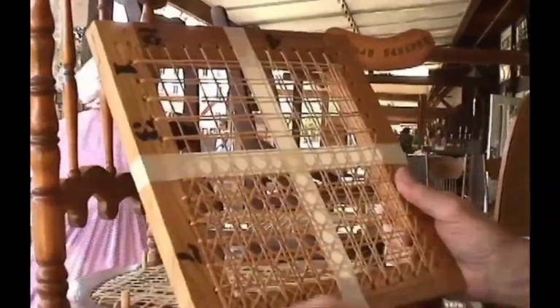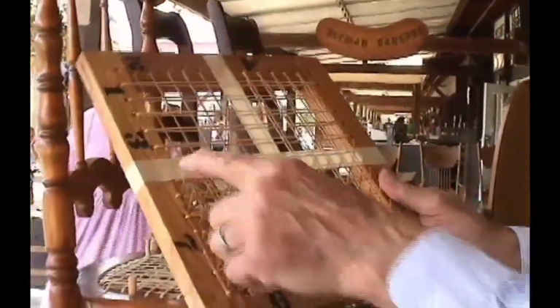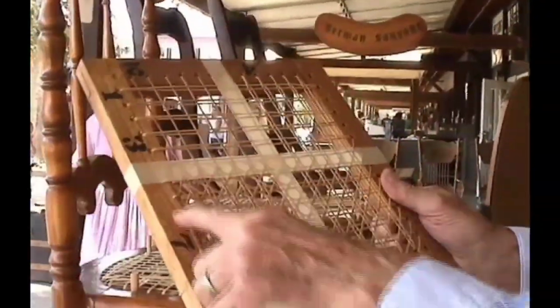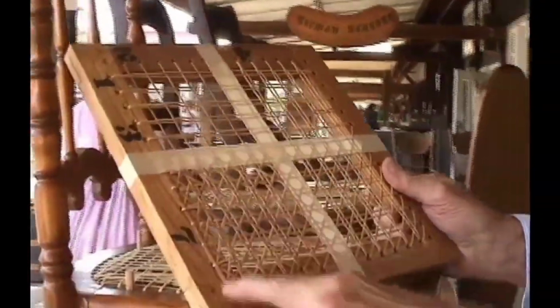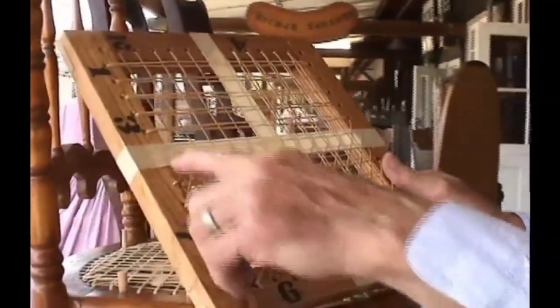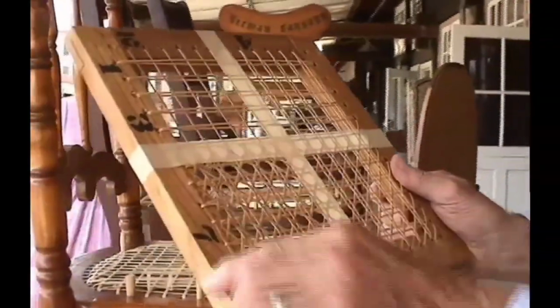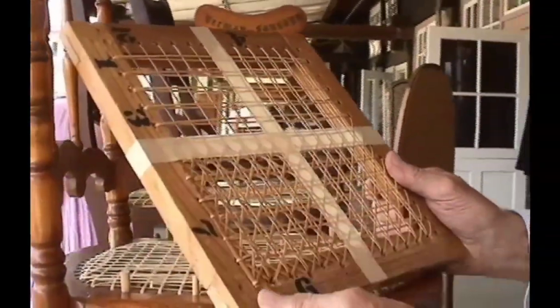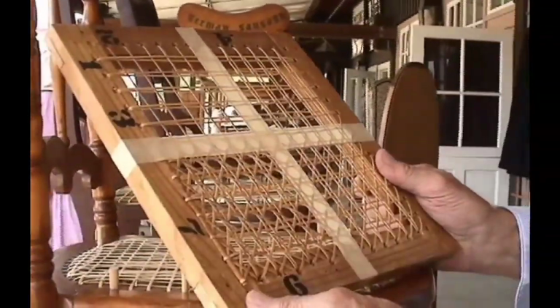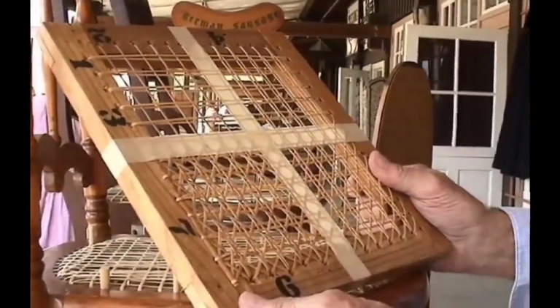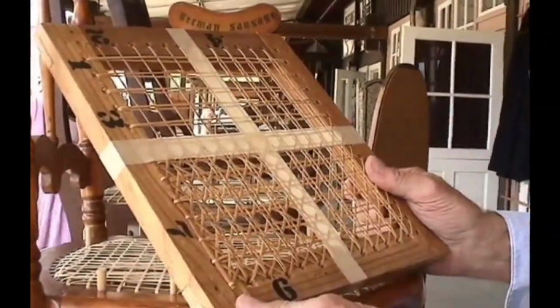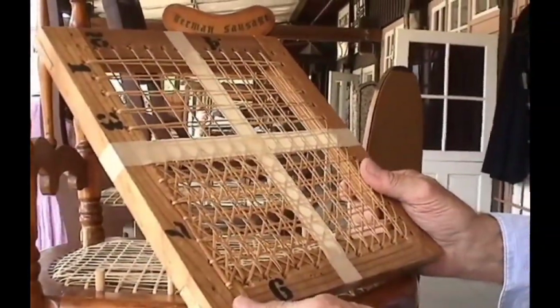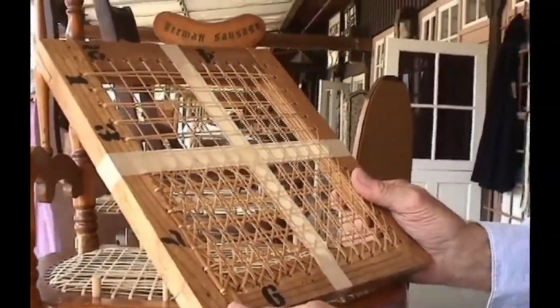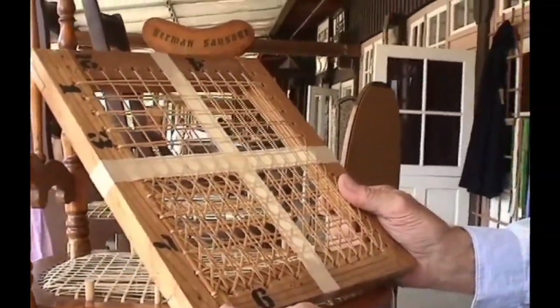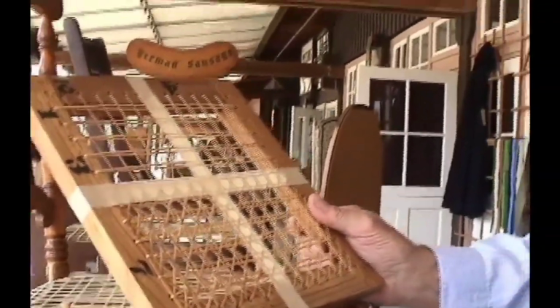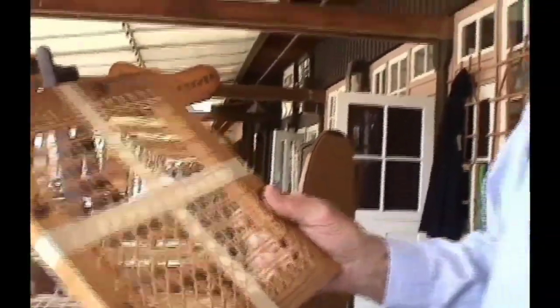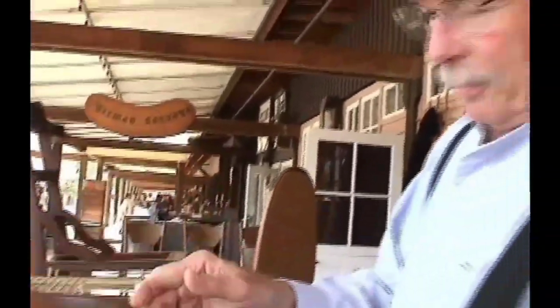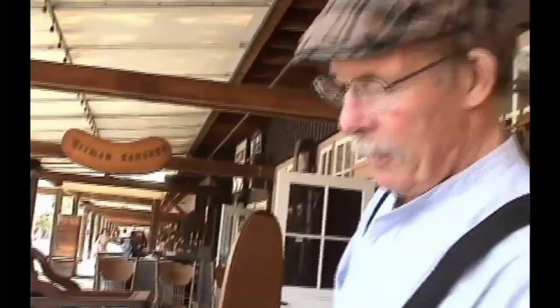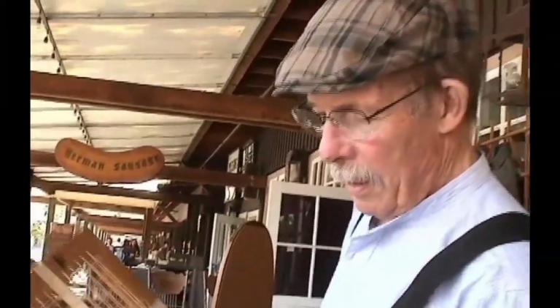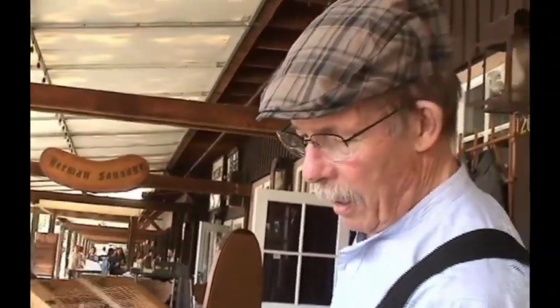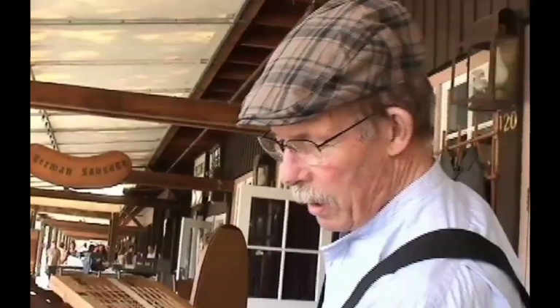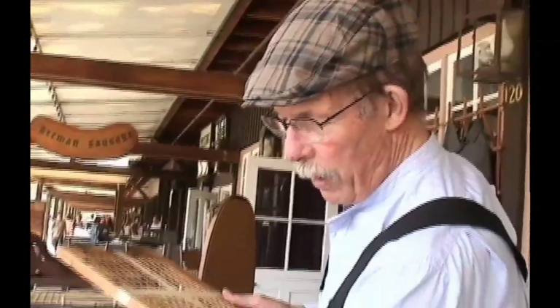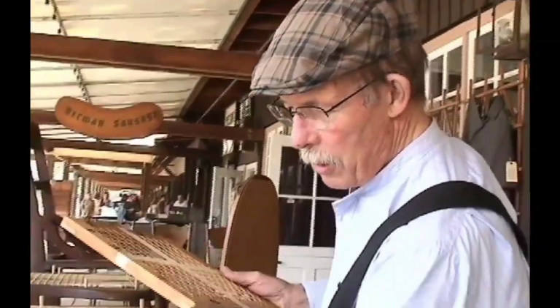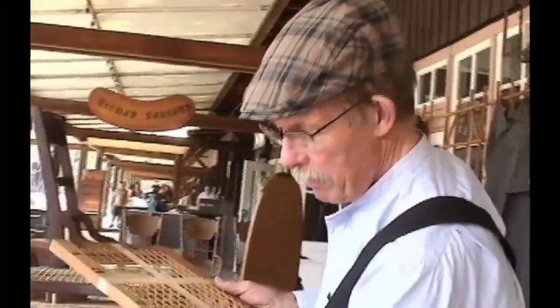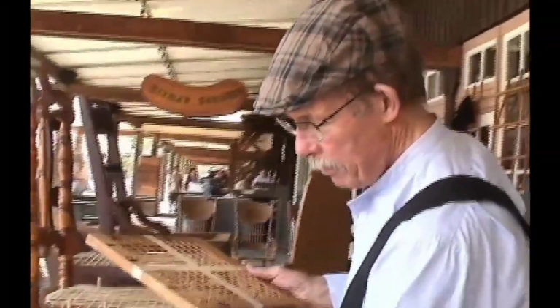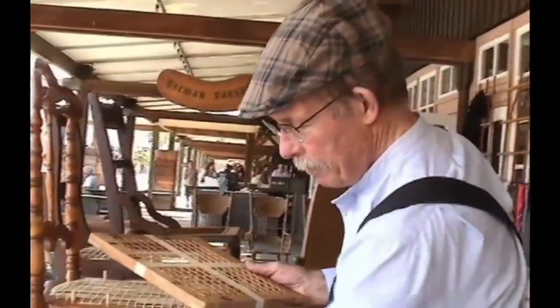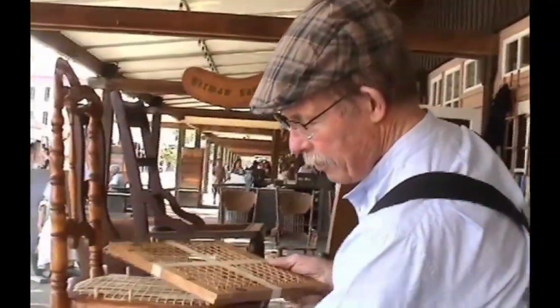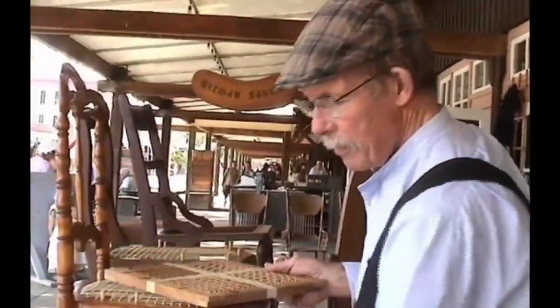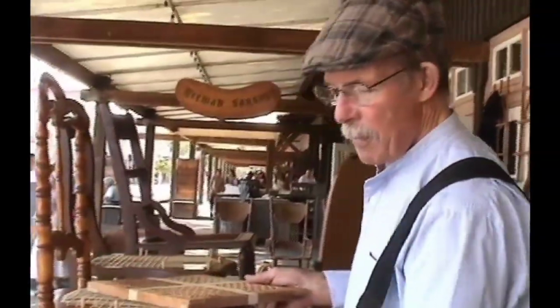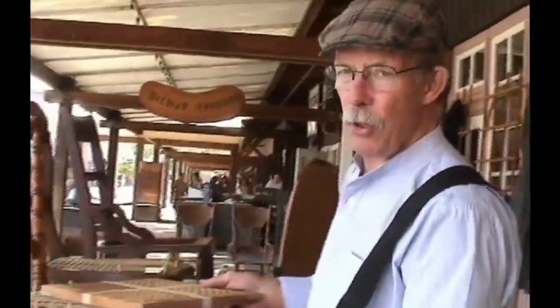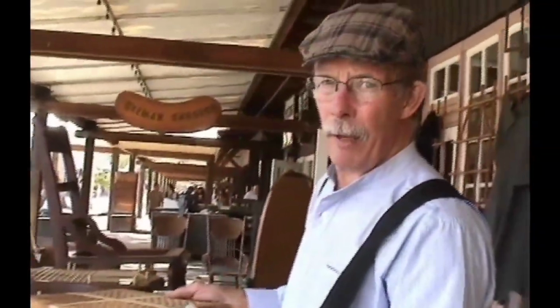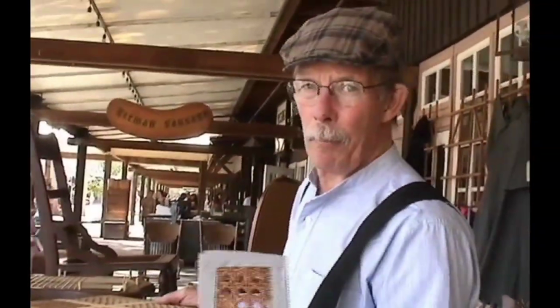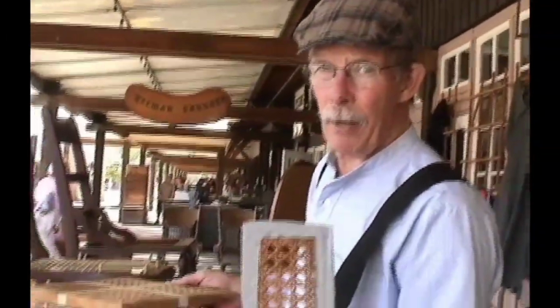The final step is putting on the border. And when it's finished, it should have that pattern.